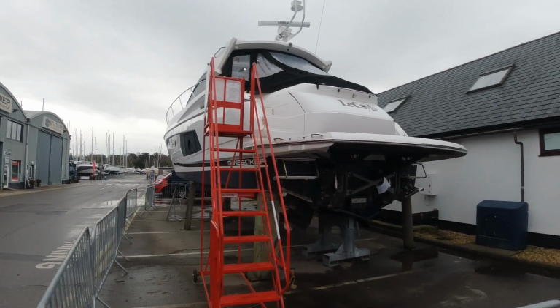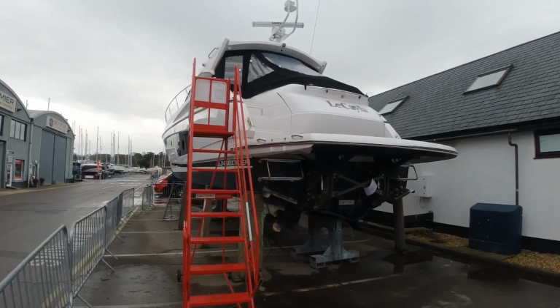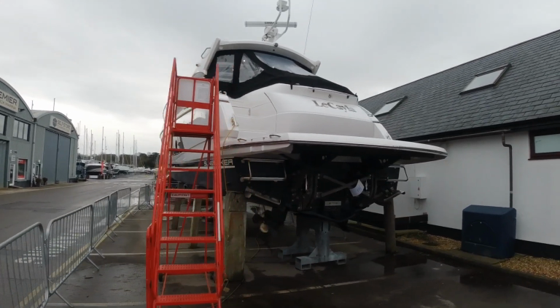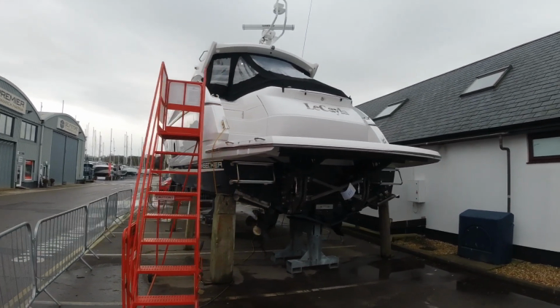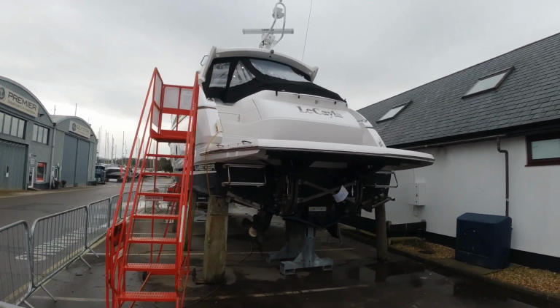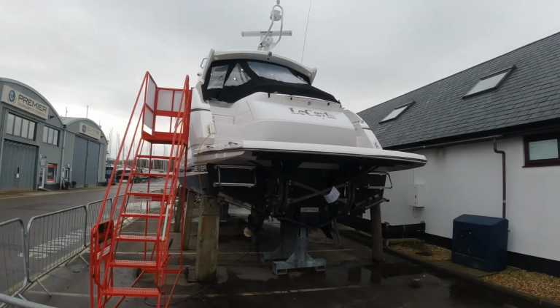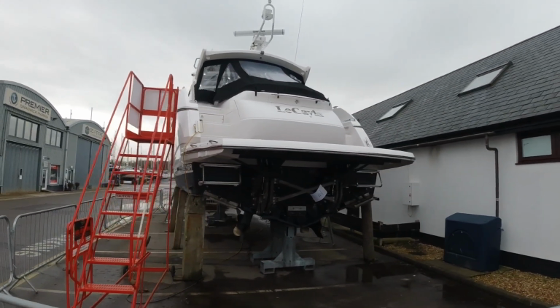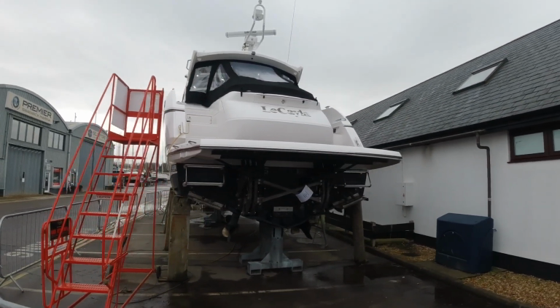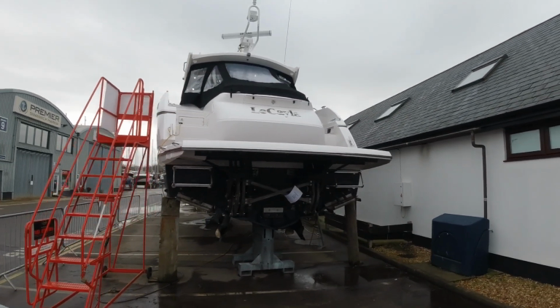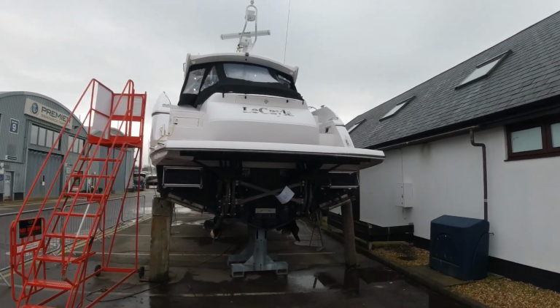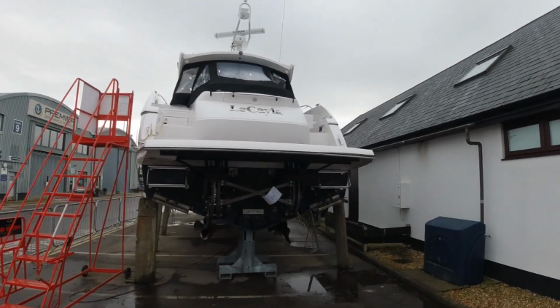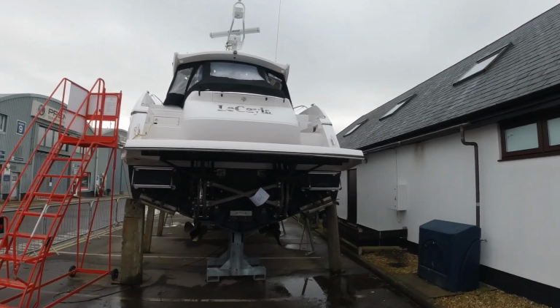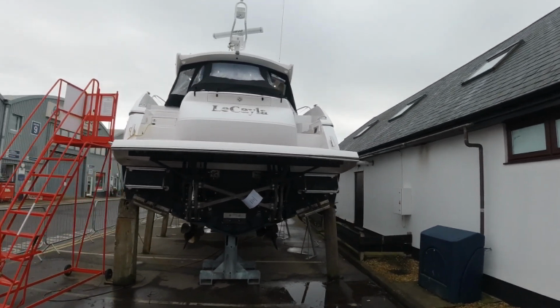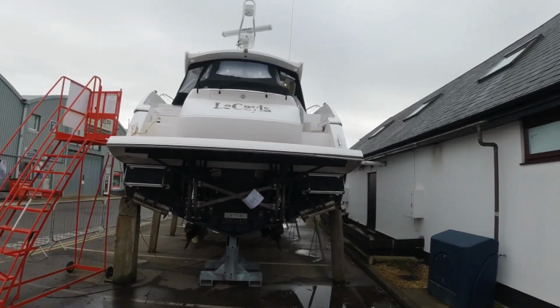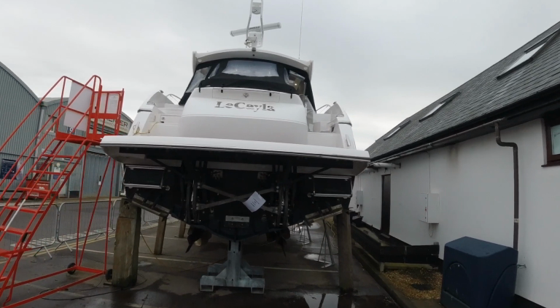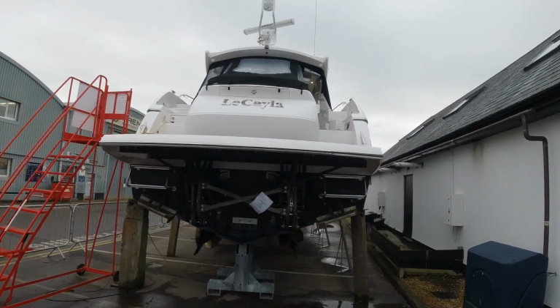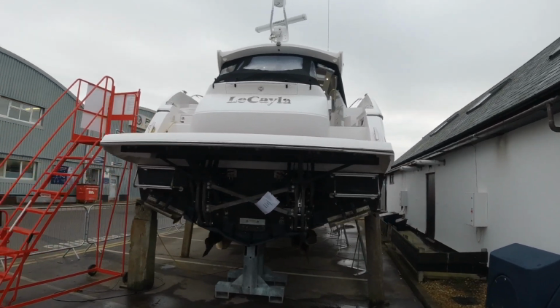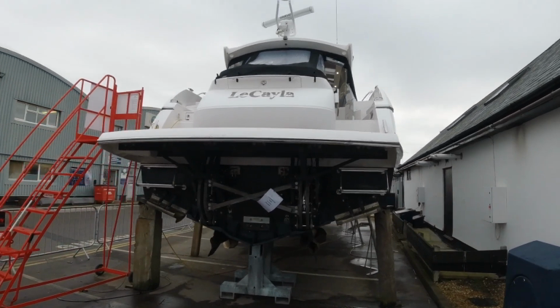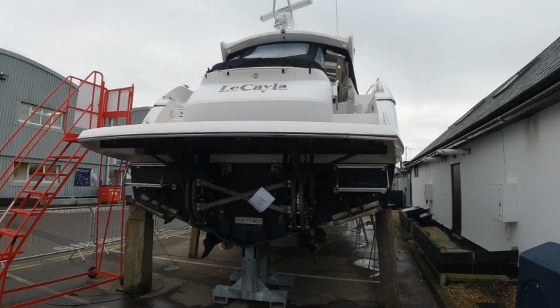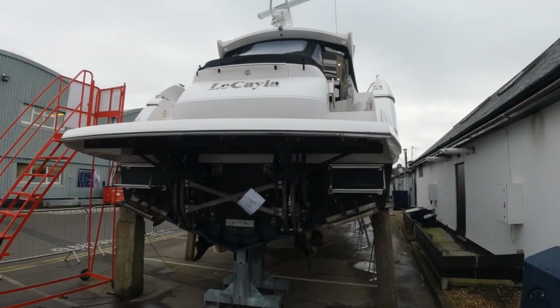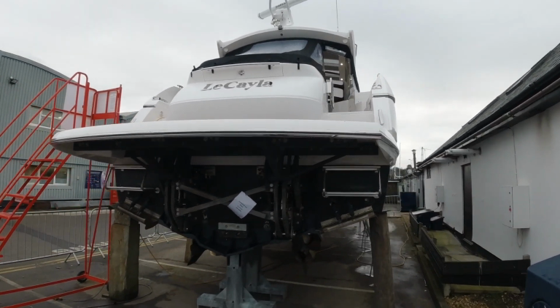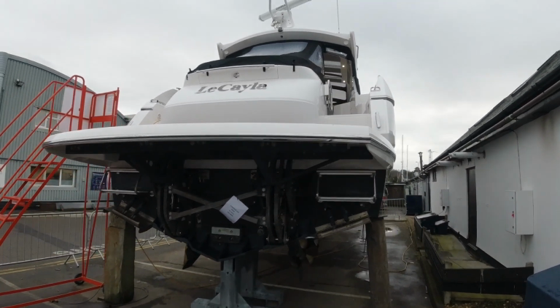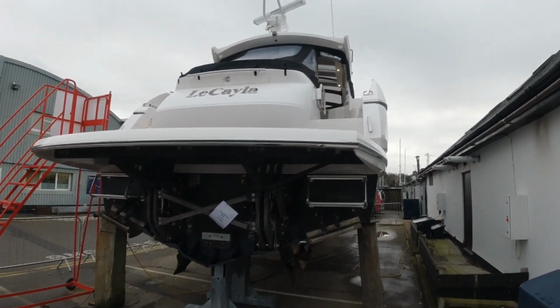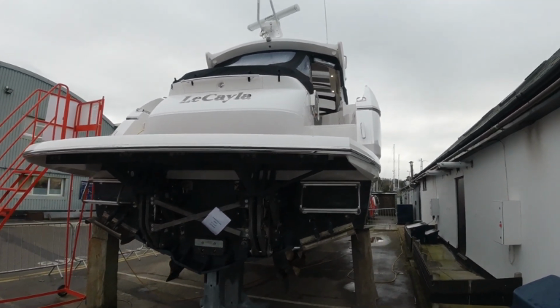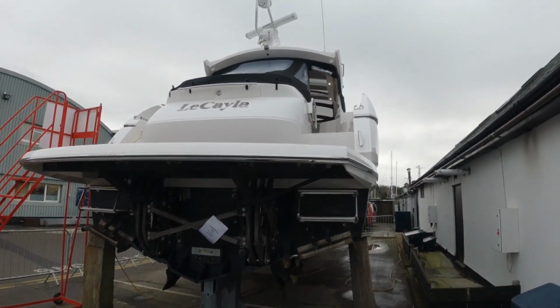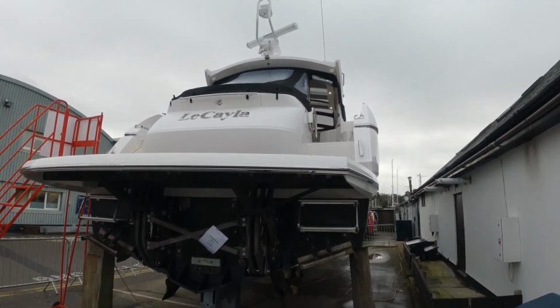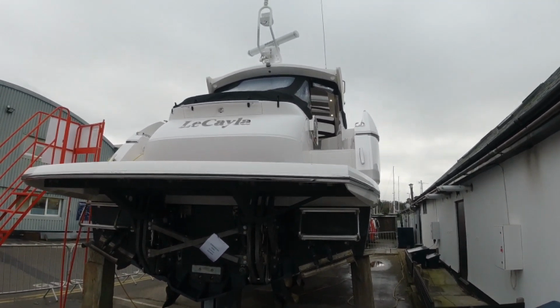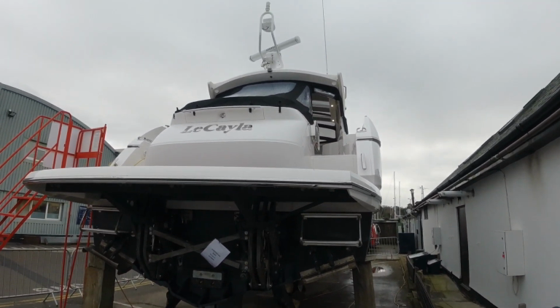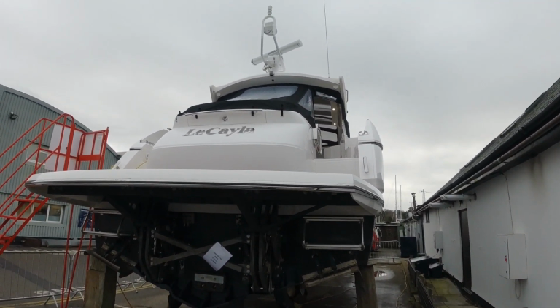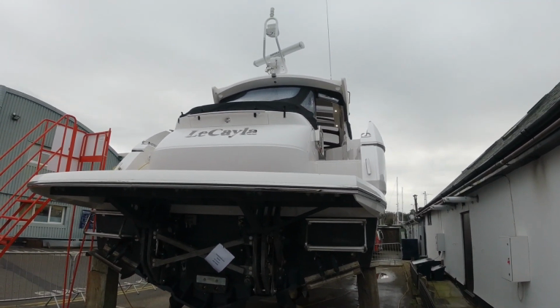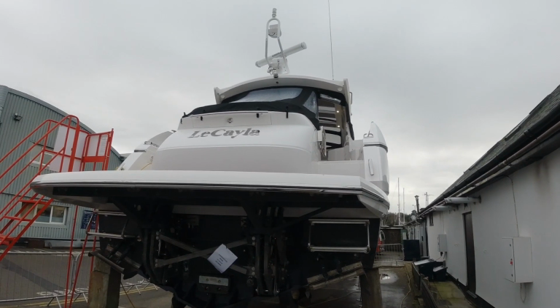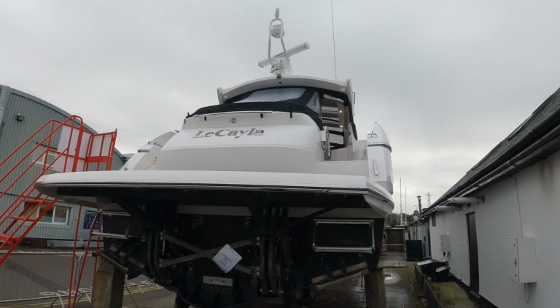This particular boat is a one-owner example, based in Lymington from new, and she was recently brought here to Swanwick as the owners exchanged her for a new model.